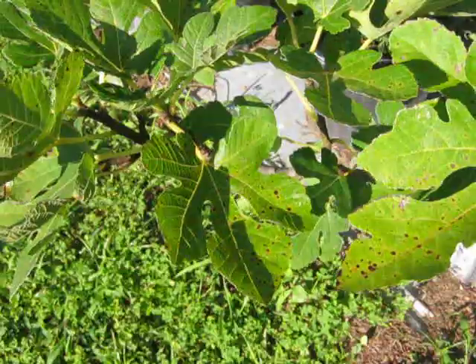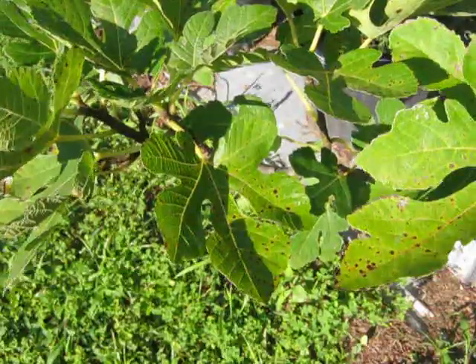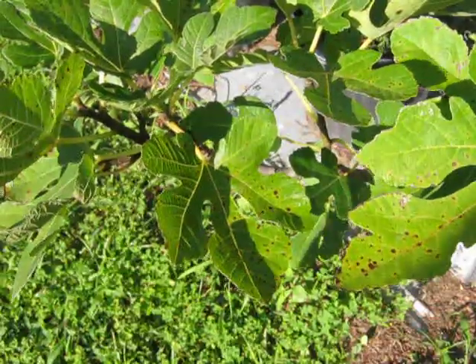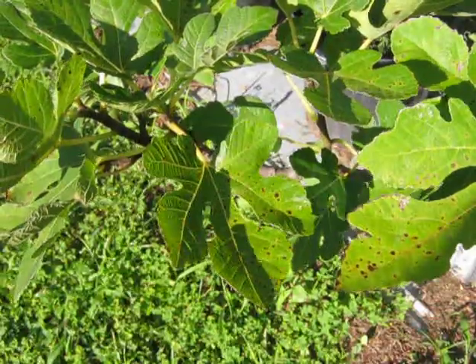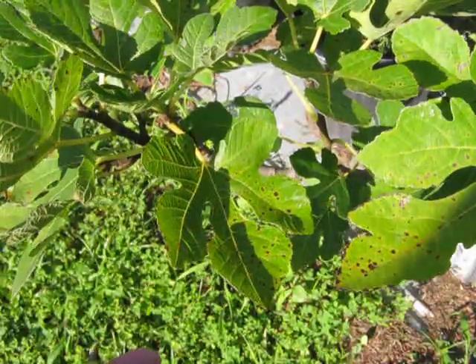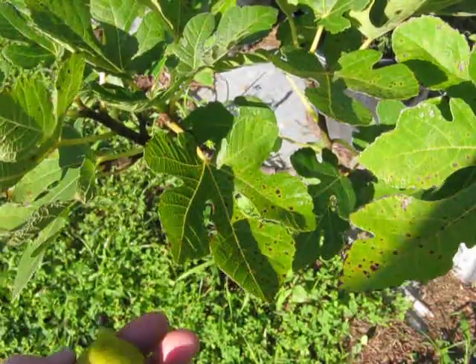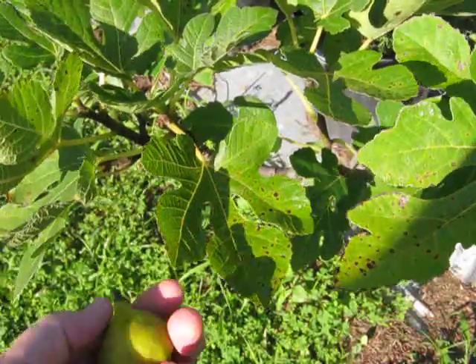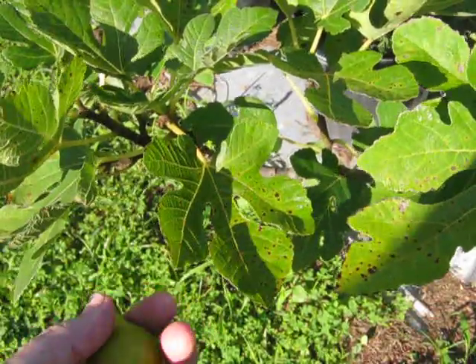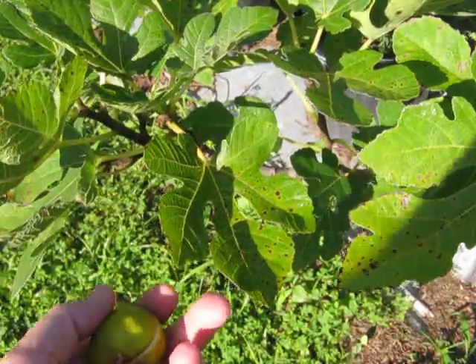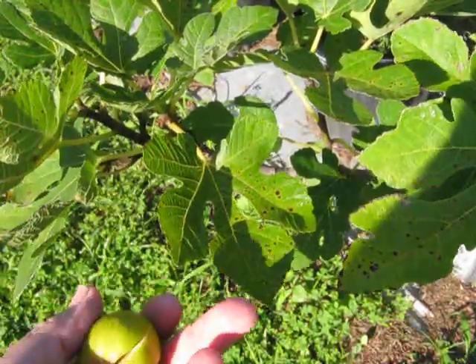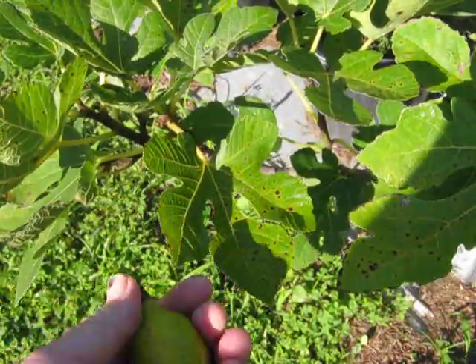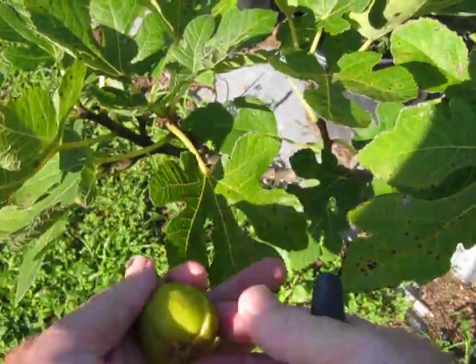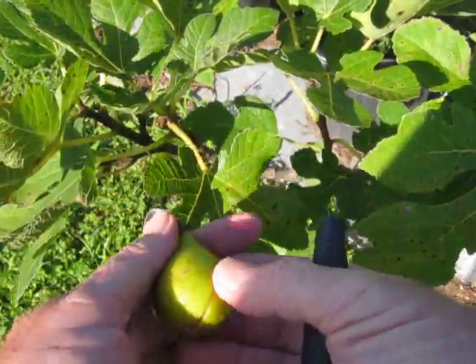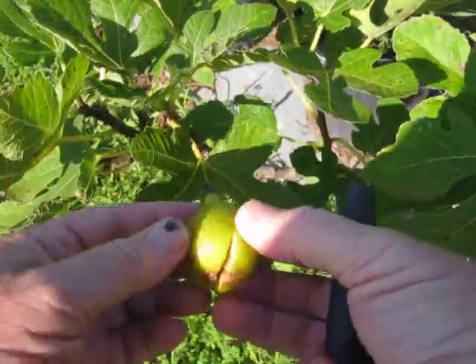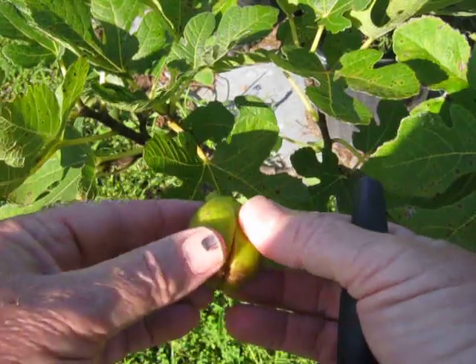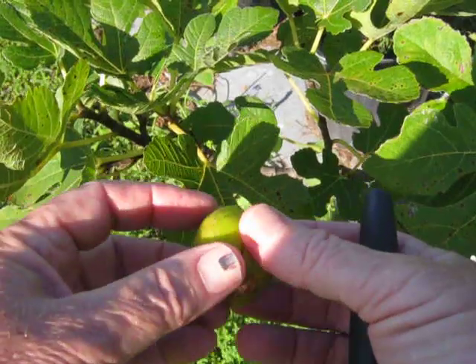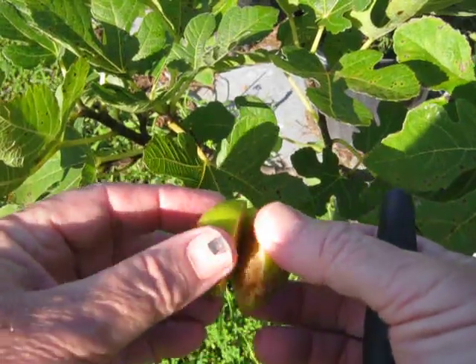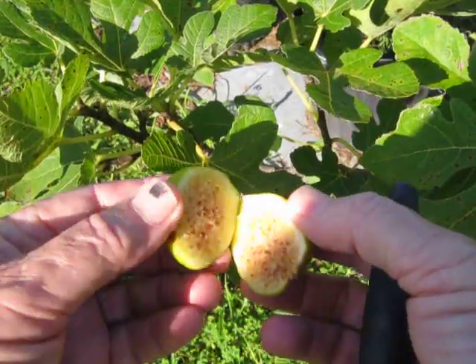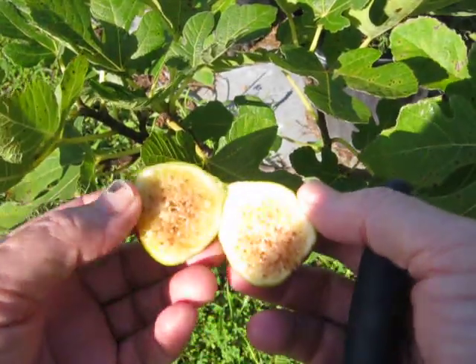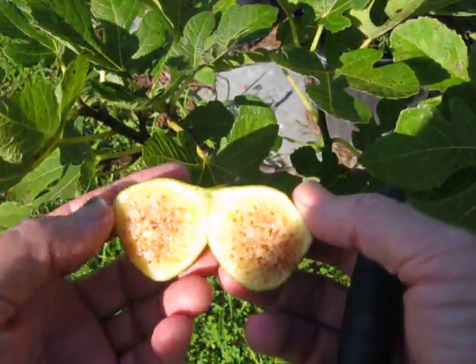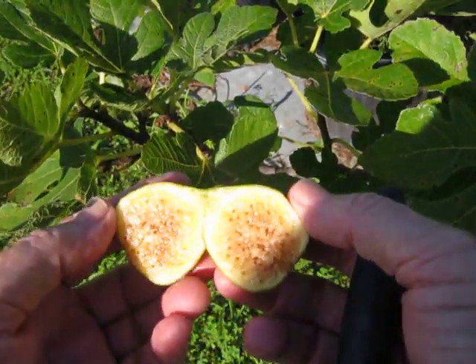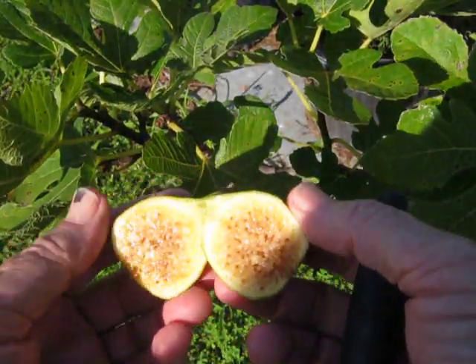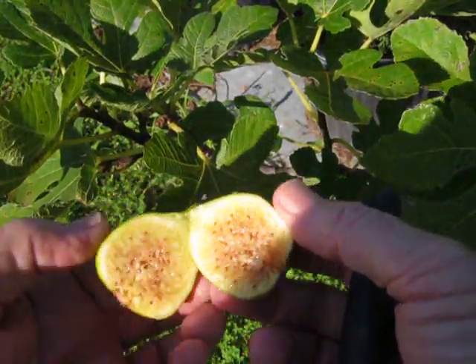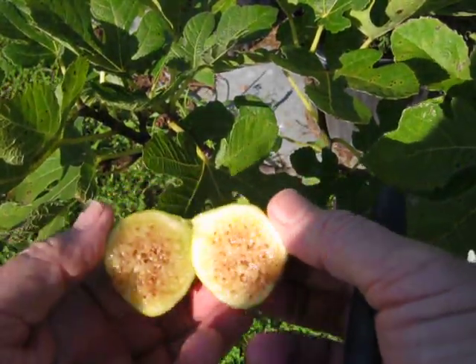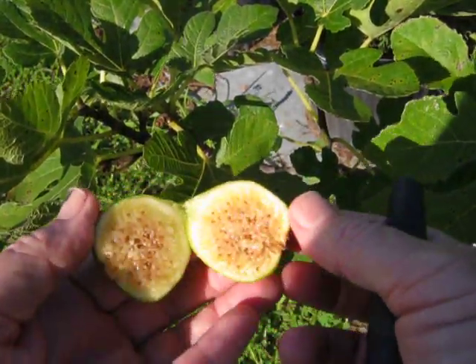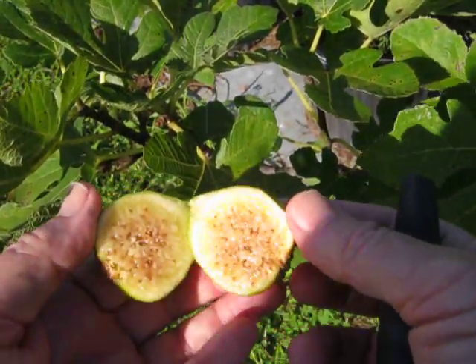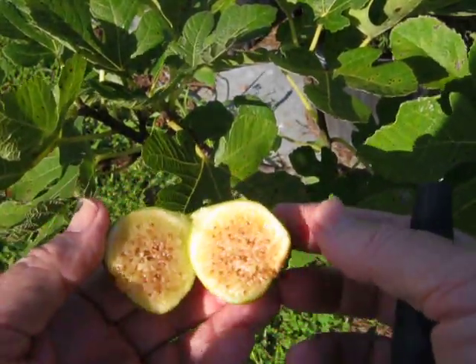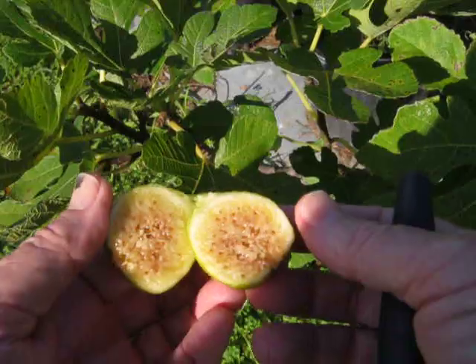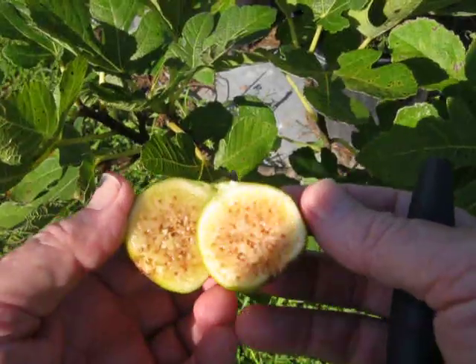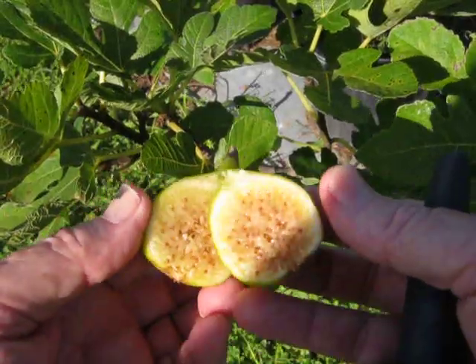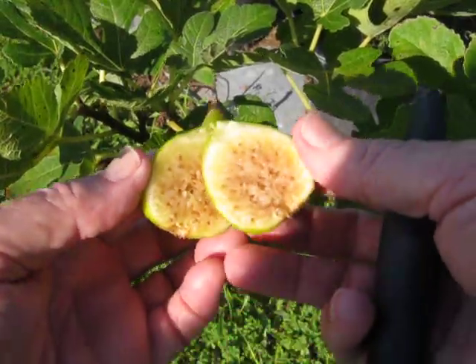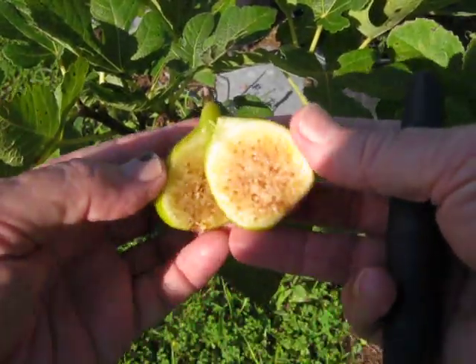Okay, so it's June 15th. Good morning, everybody. This is a greenish fig that I just picked from one of my little fig trees that I grew from a cutting. I just cut it open.